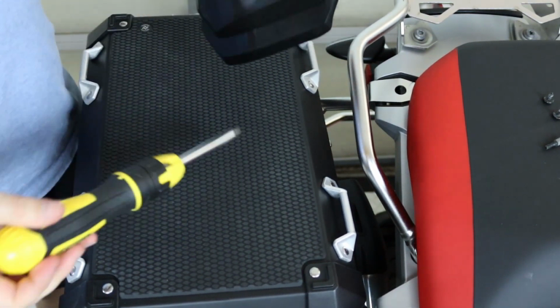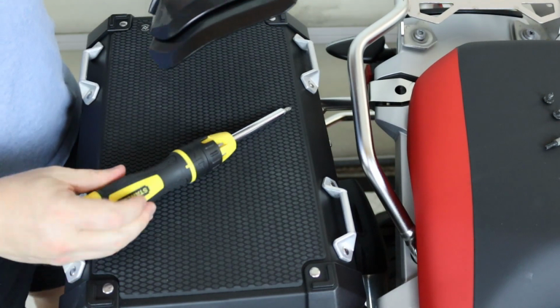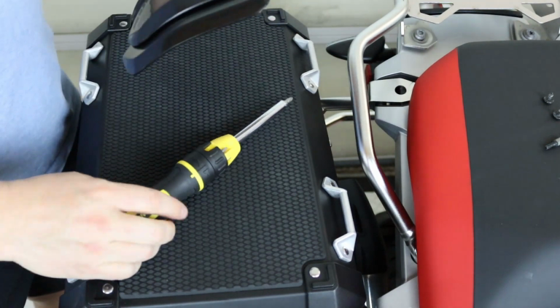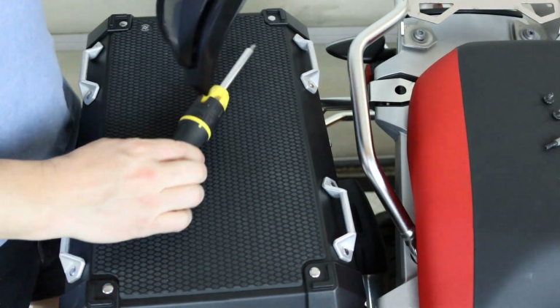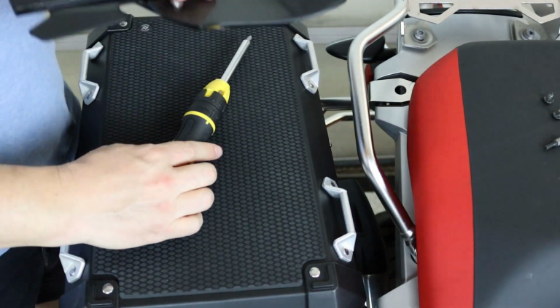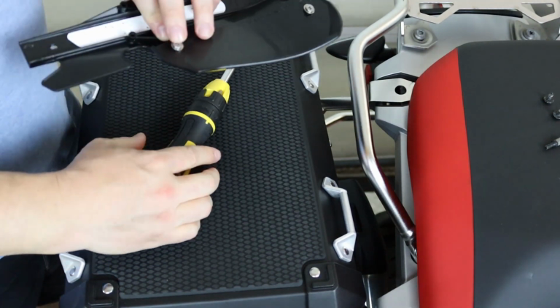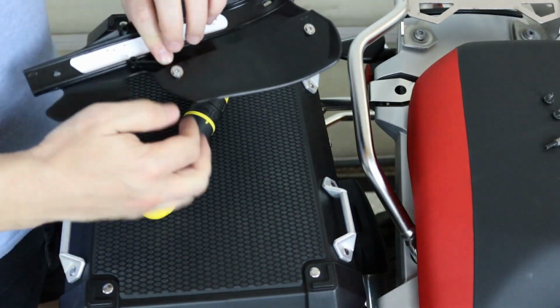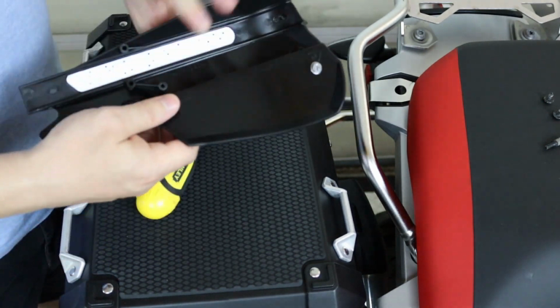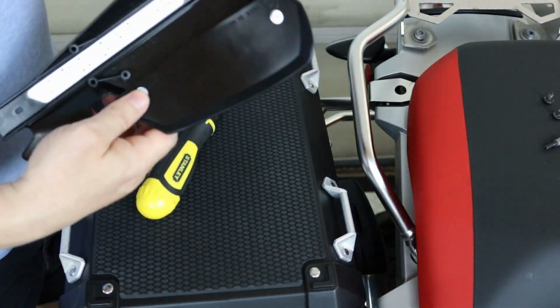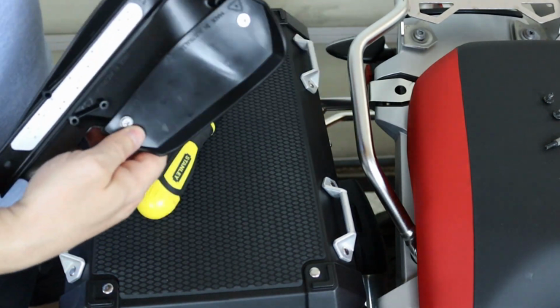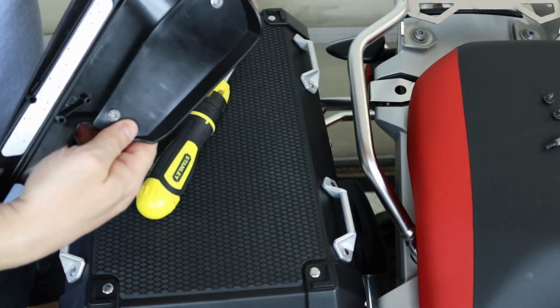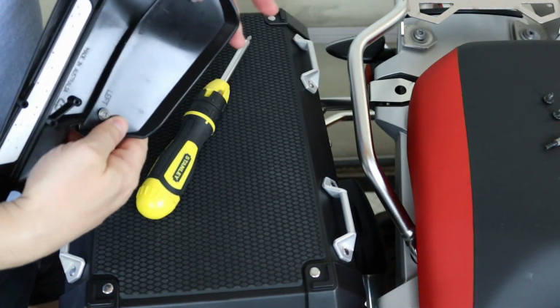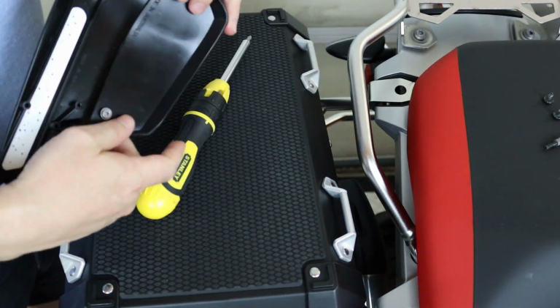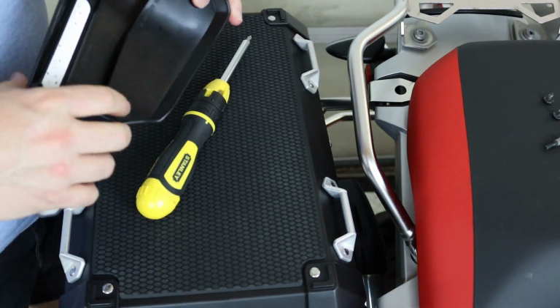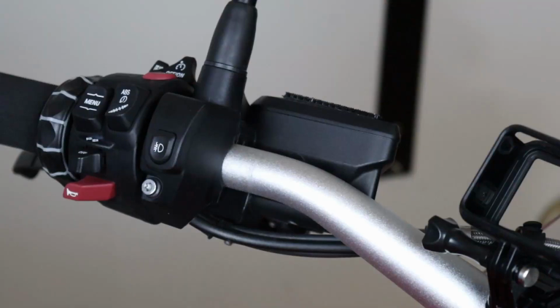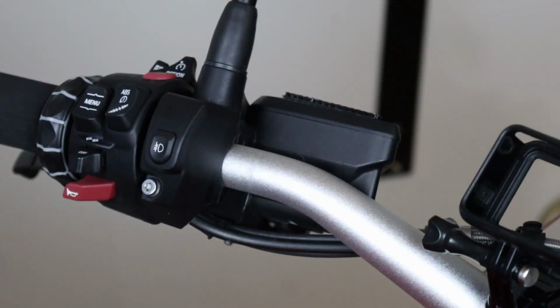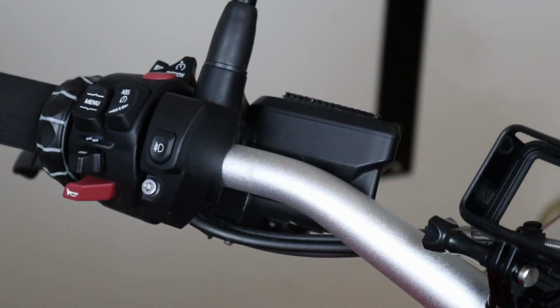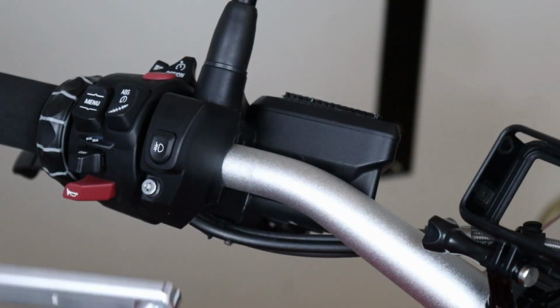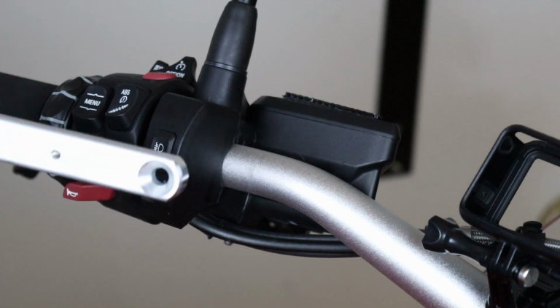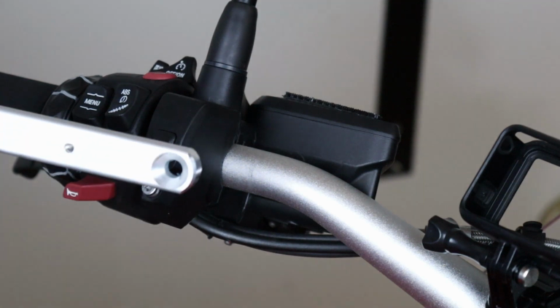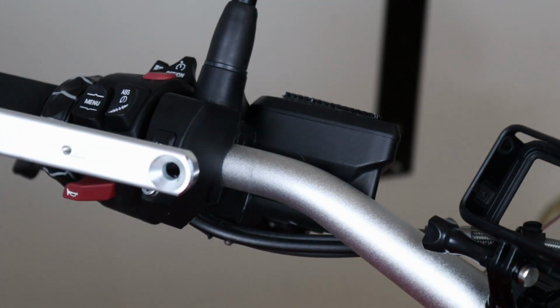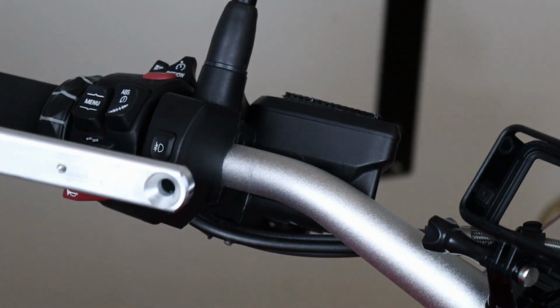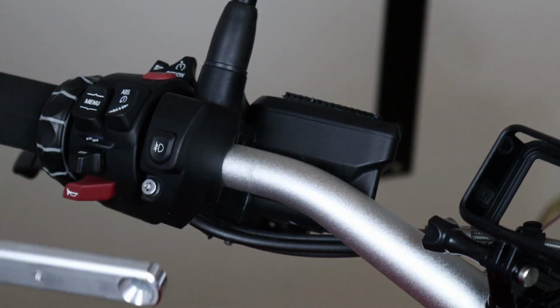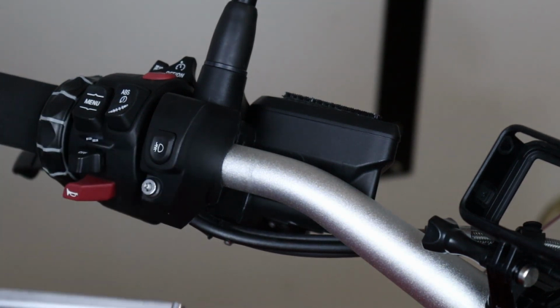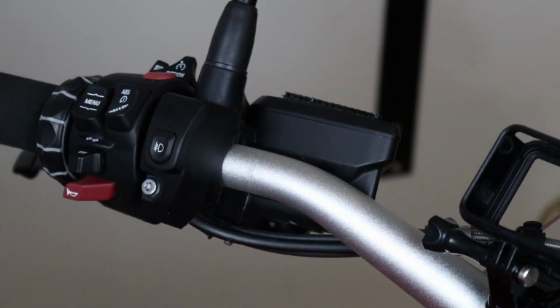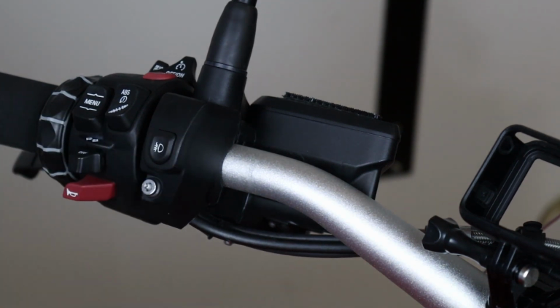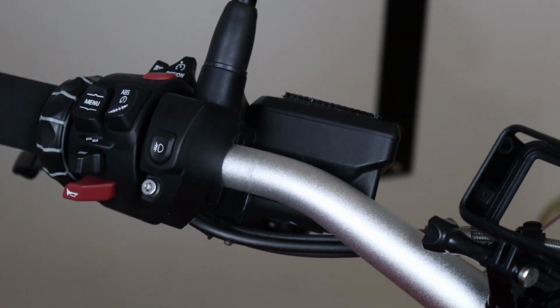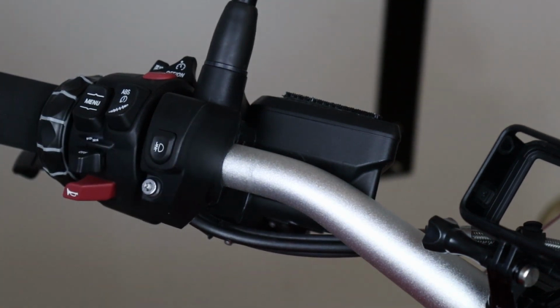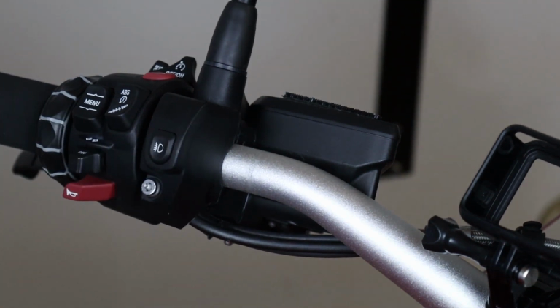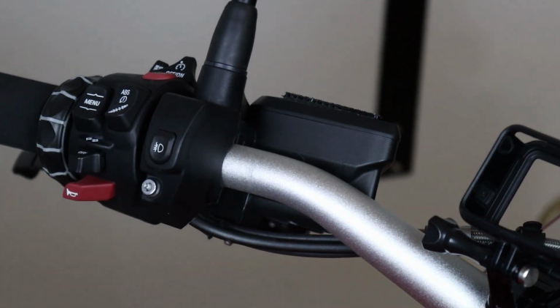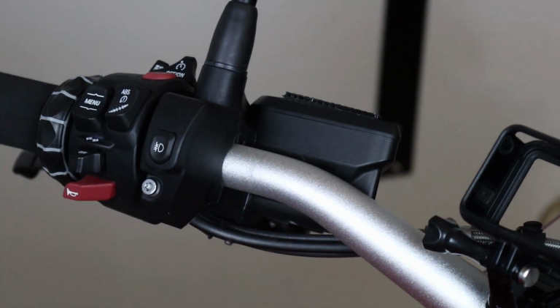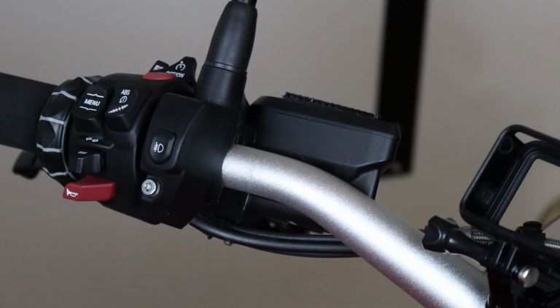Make sure the screws are tight but not too tight — you don't want the plastic to break. Now that we have the aluminum part in, I'm going to work on the attachment.